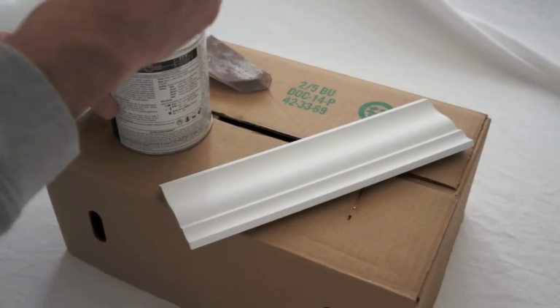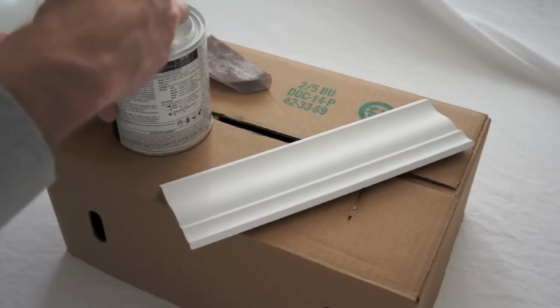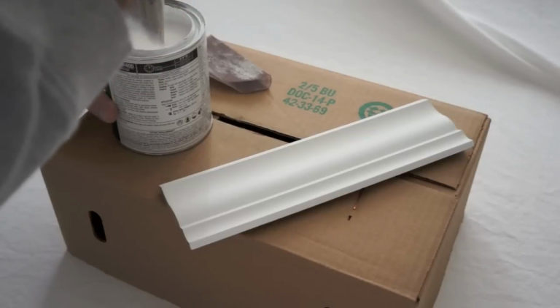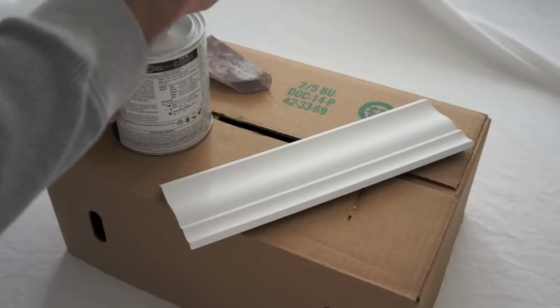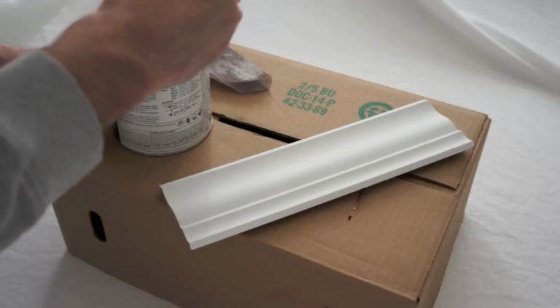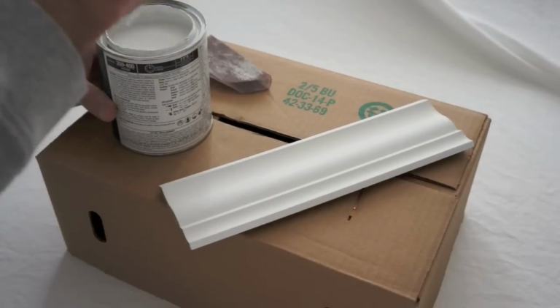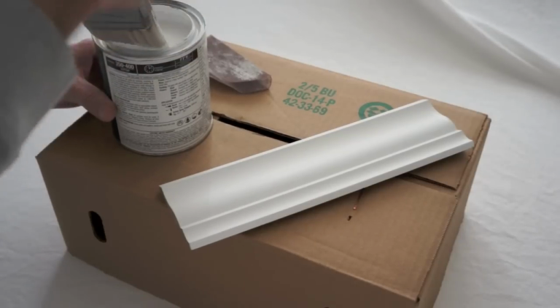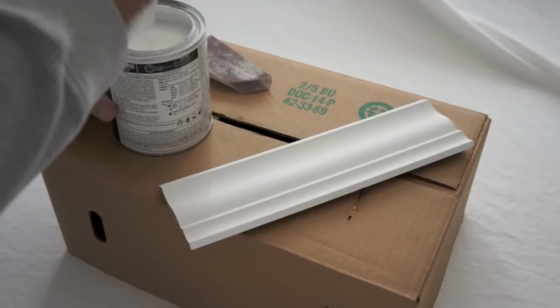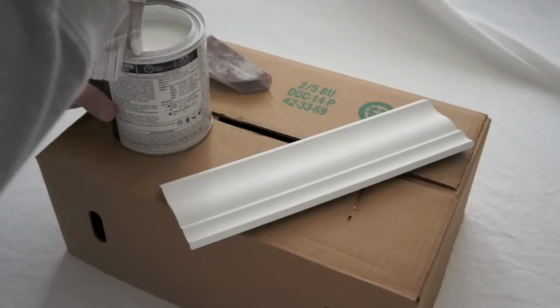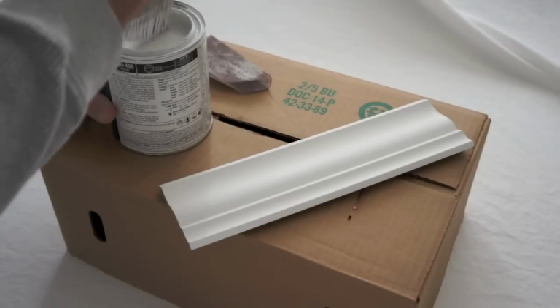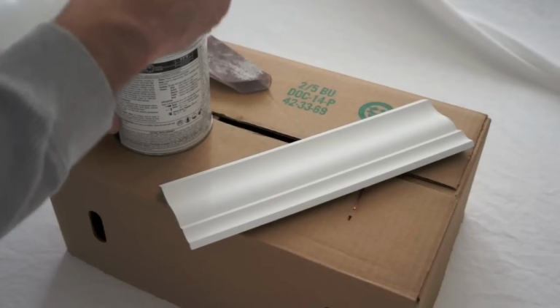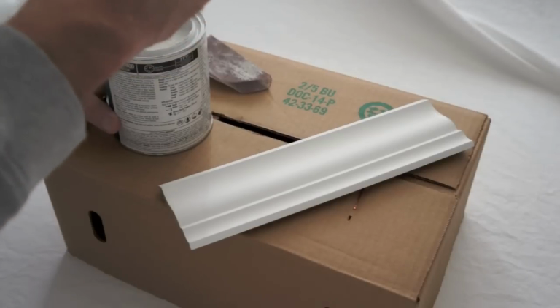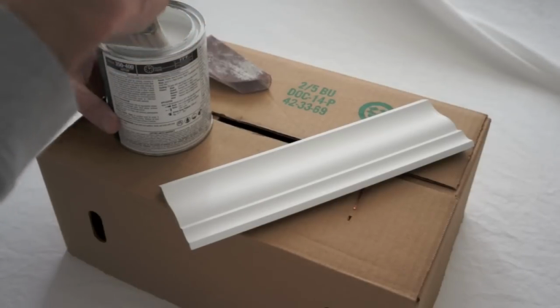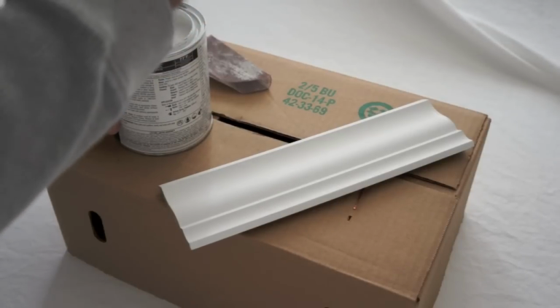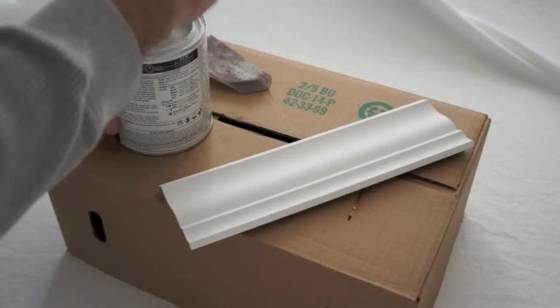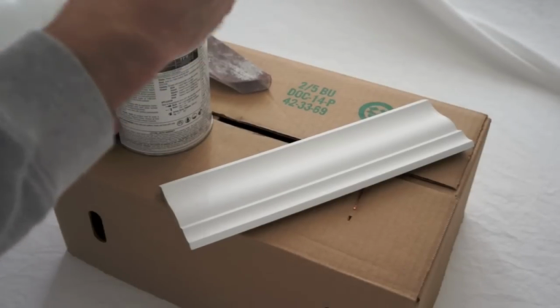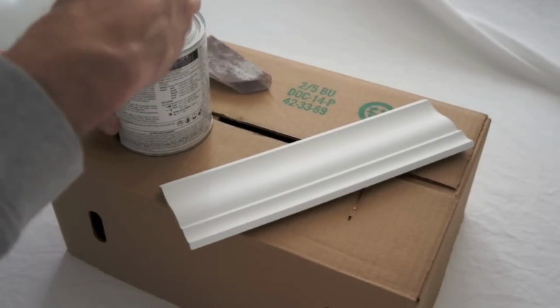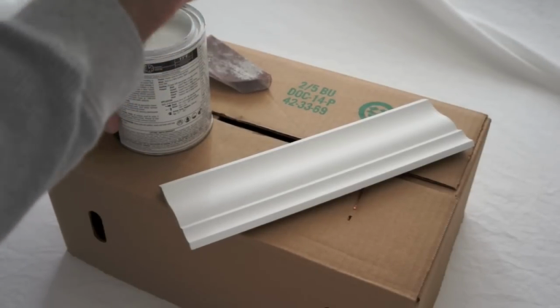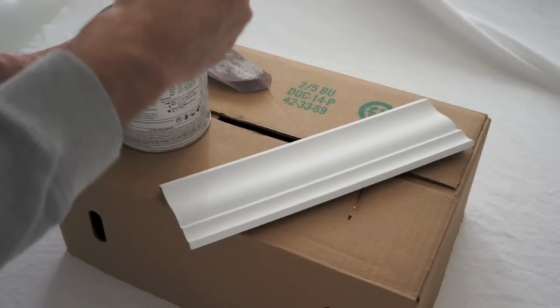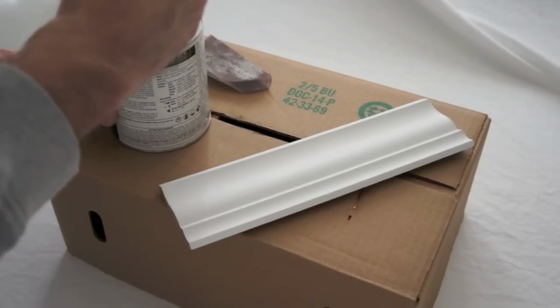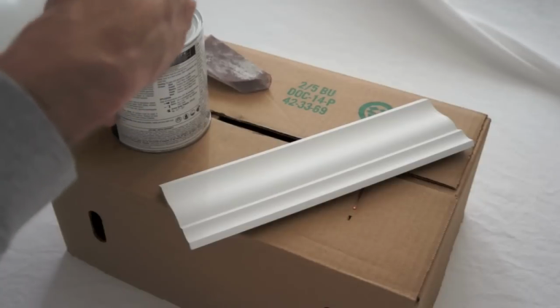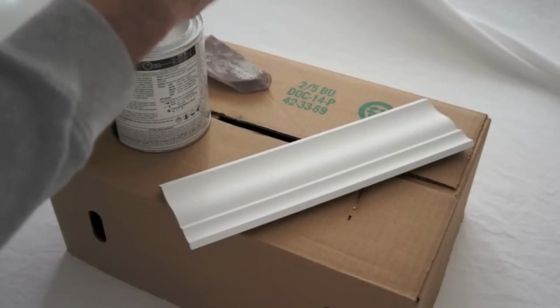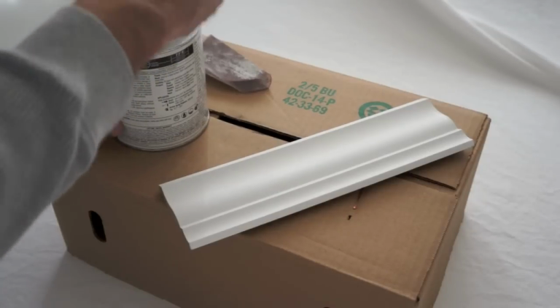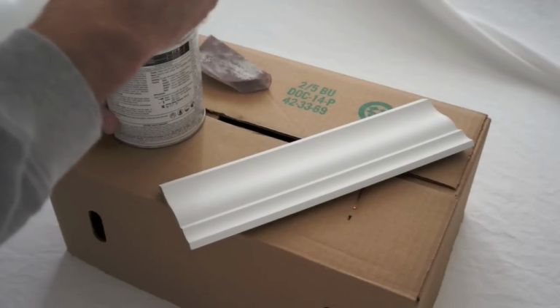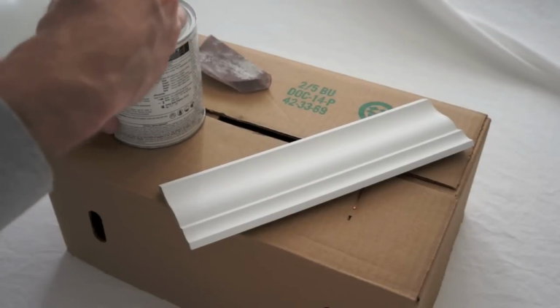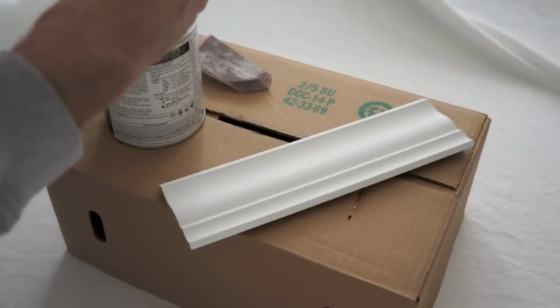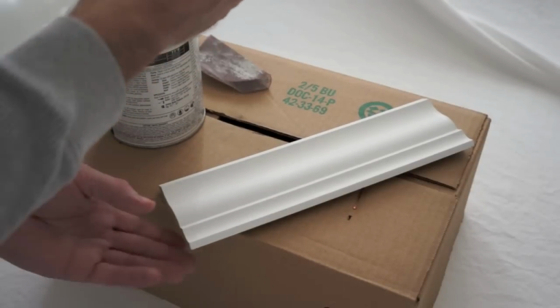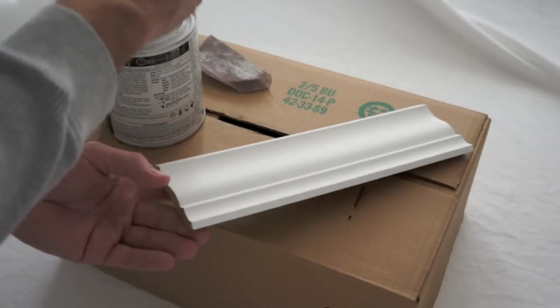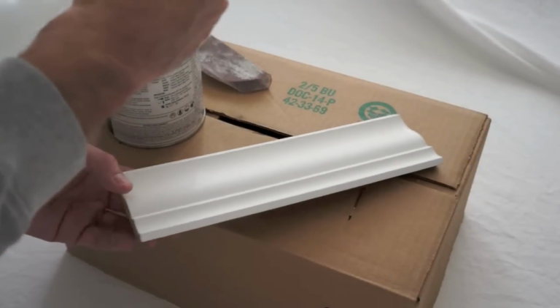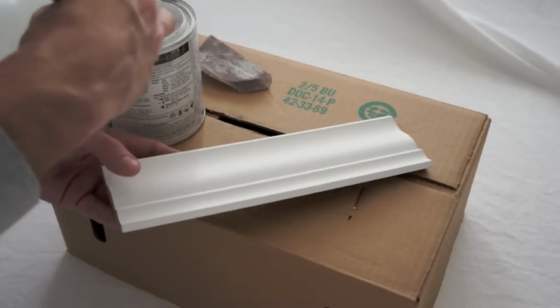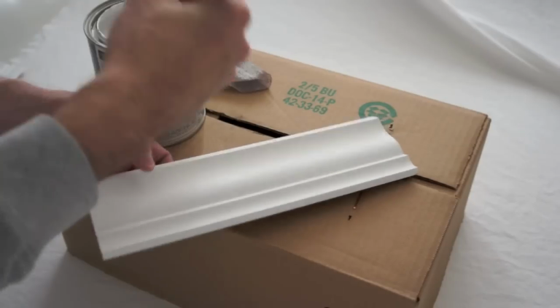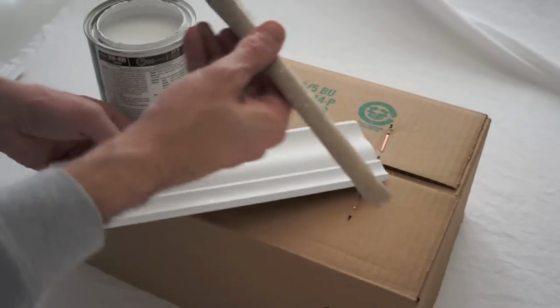One thing that John and I really noticed with this paint is it's kind of slow and tacky, just like the old formula. I'm not cool with paints like that at all because that's just going to slow me down.